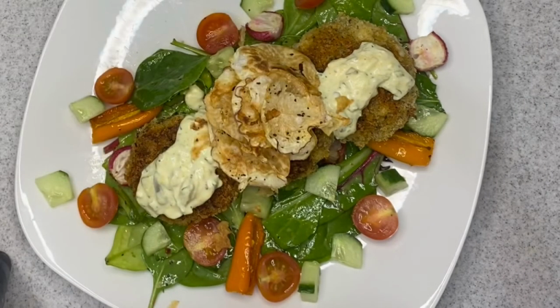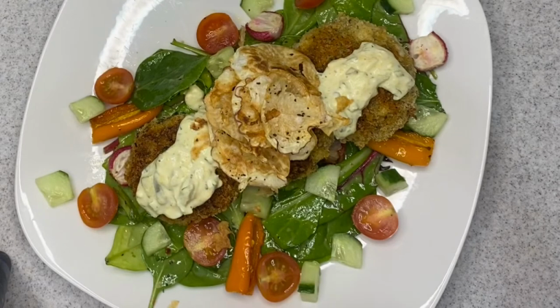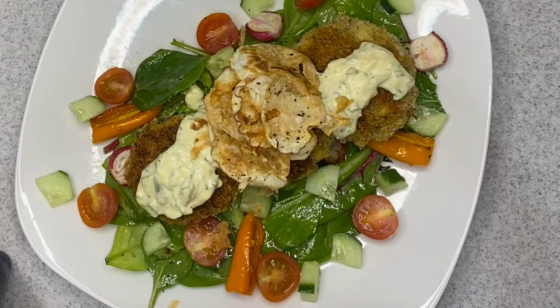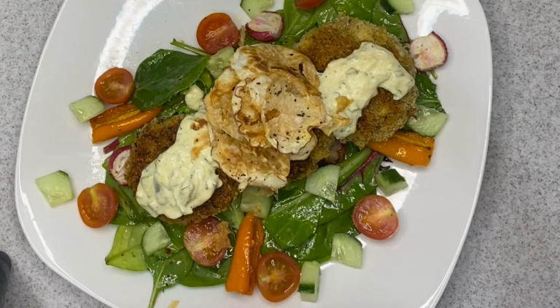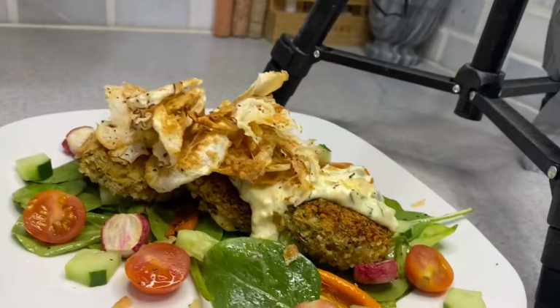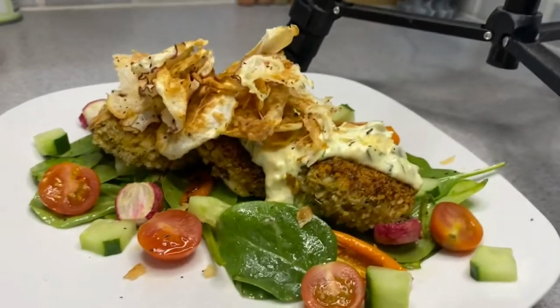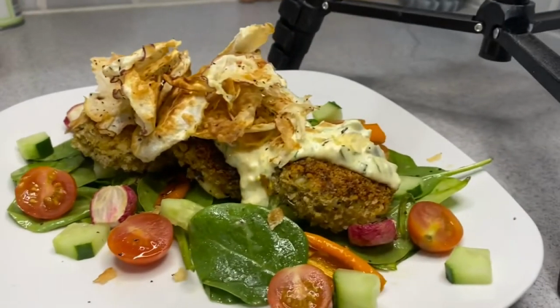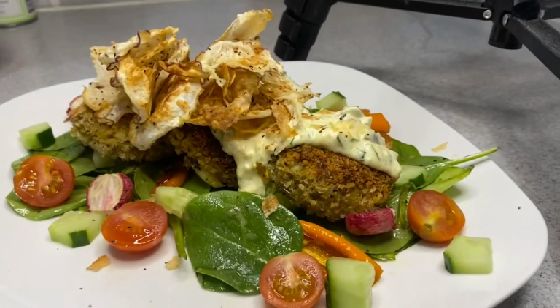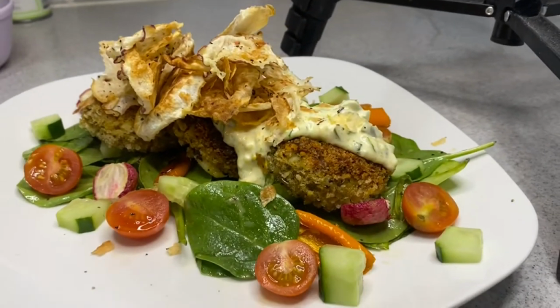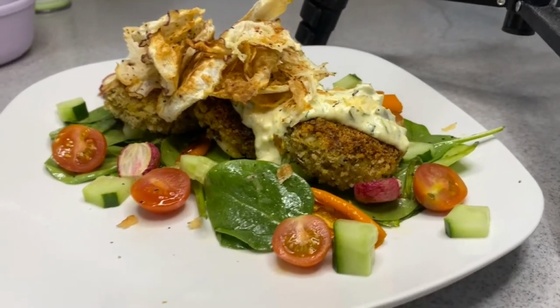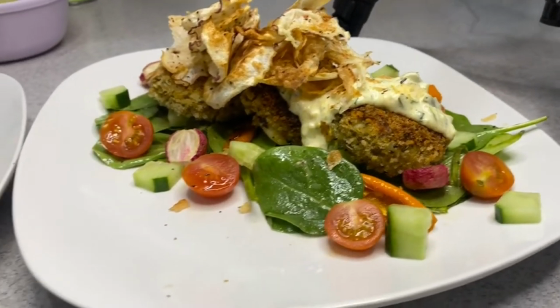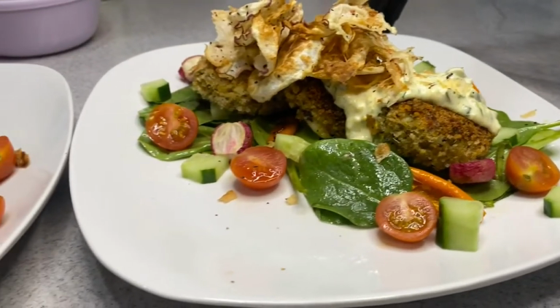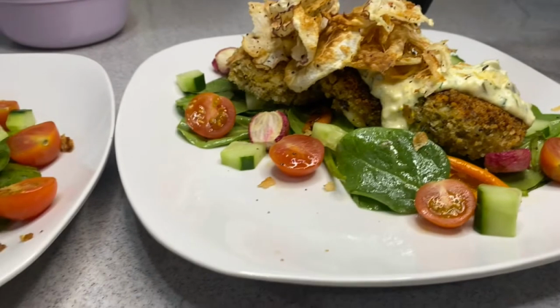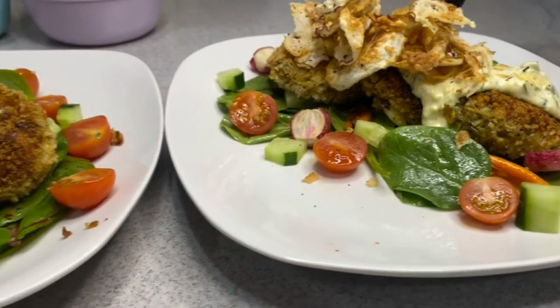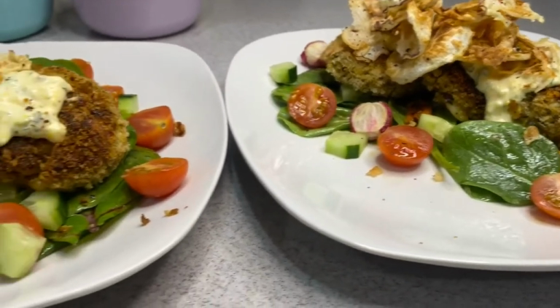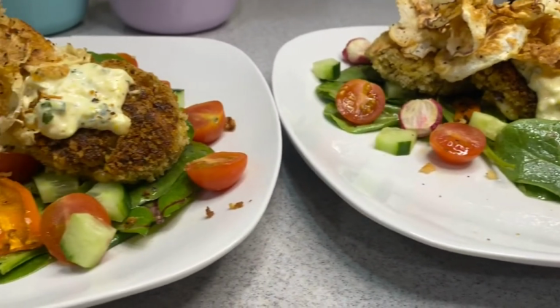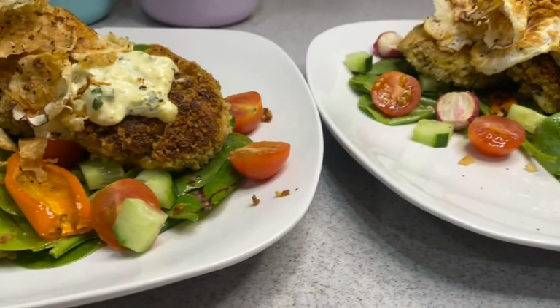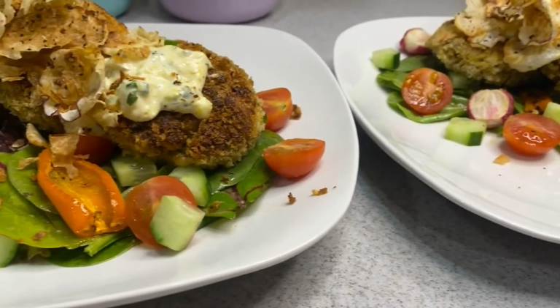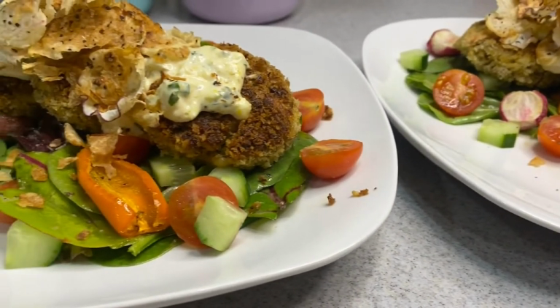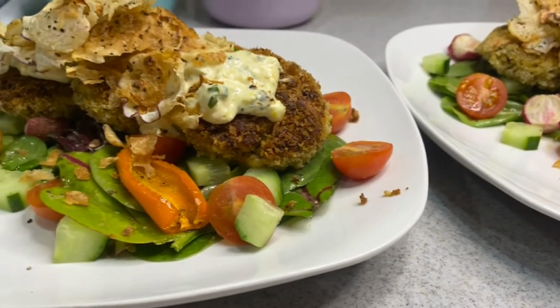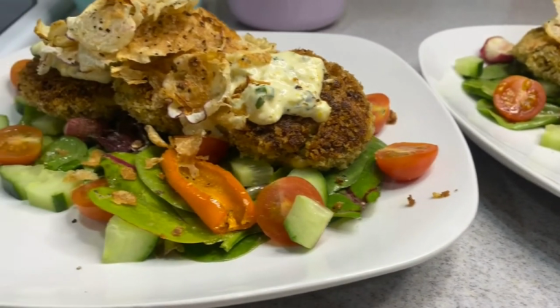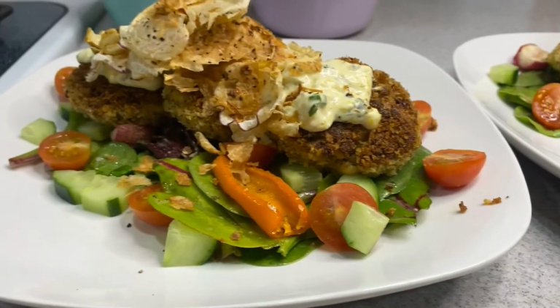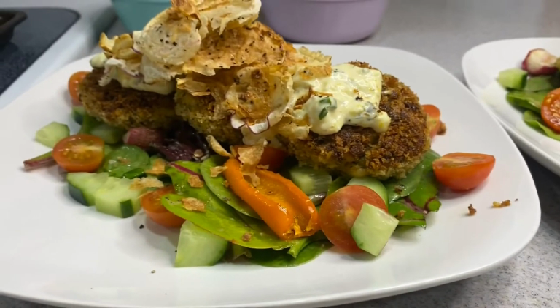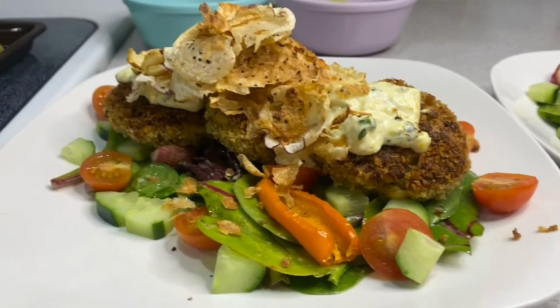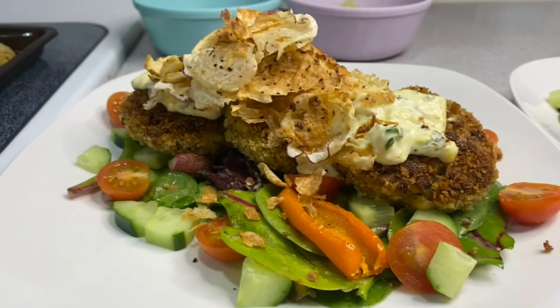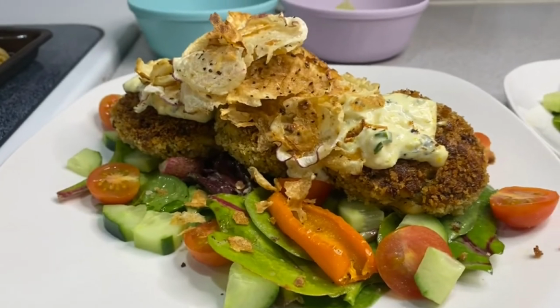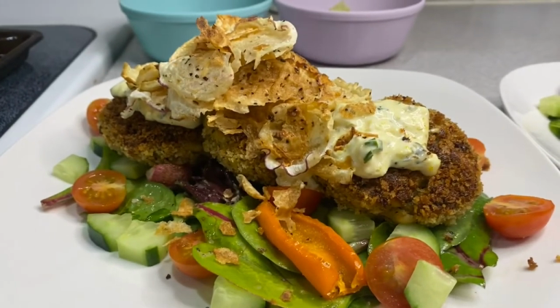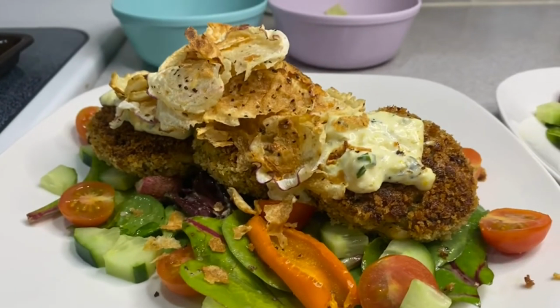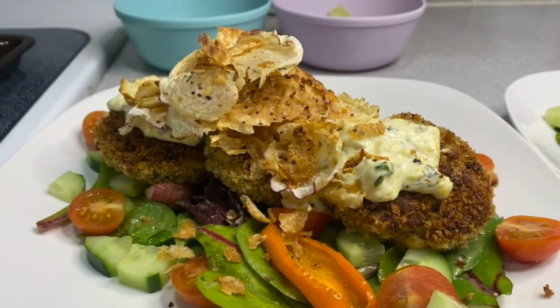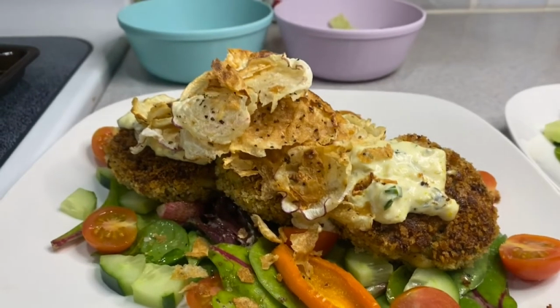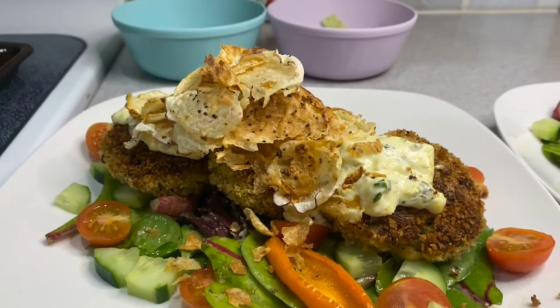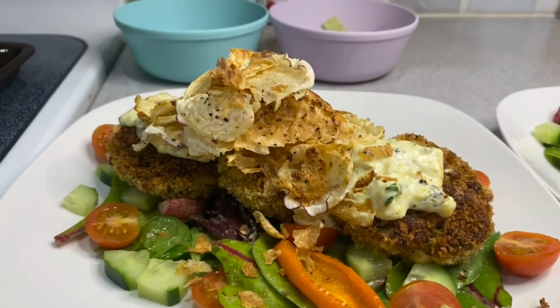This was a wonderful dinner. I highly recommend checking out this cookbook — it gave me so many different ideas of things I'd never thought about cooking and putting together before. And the cod cakes were super tasty.